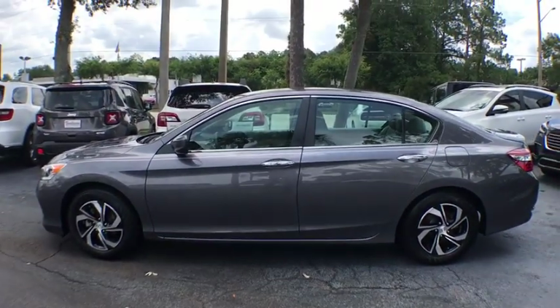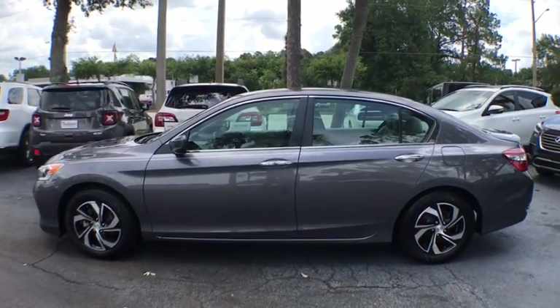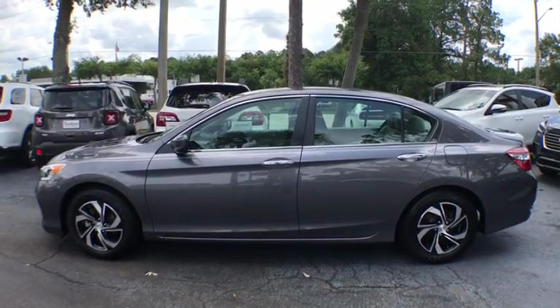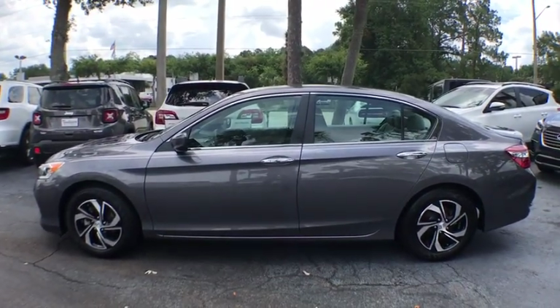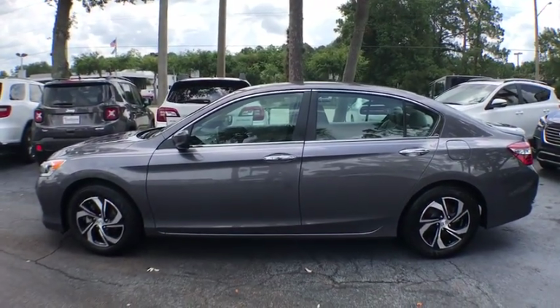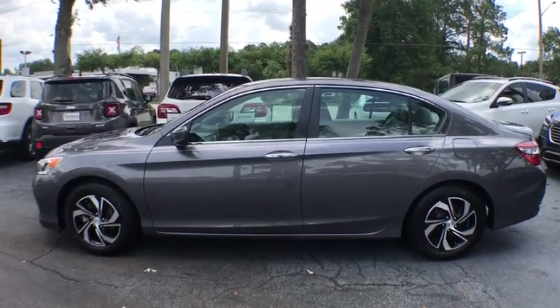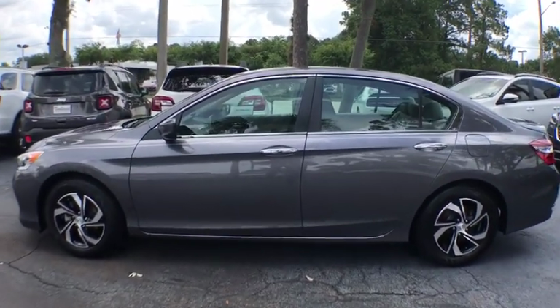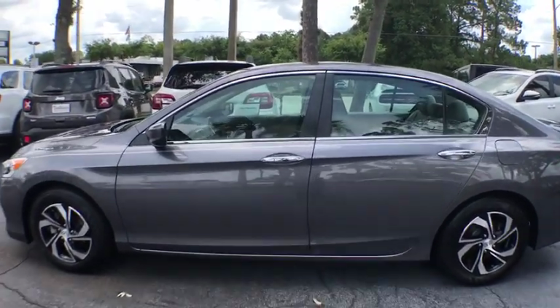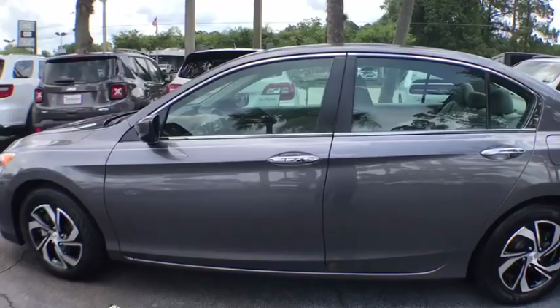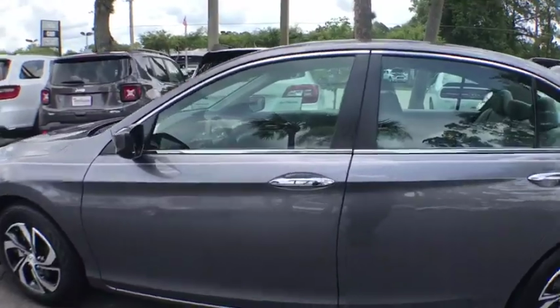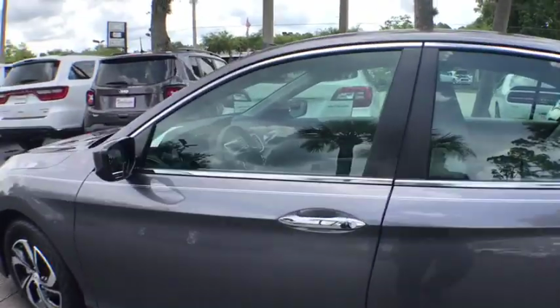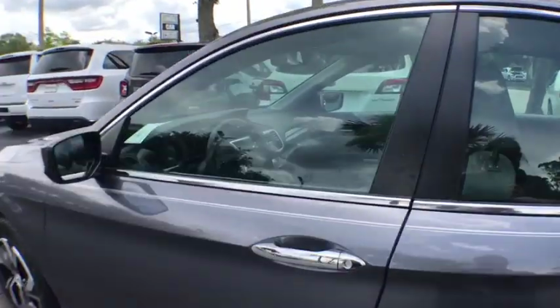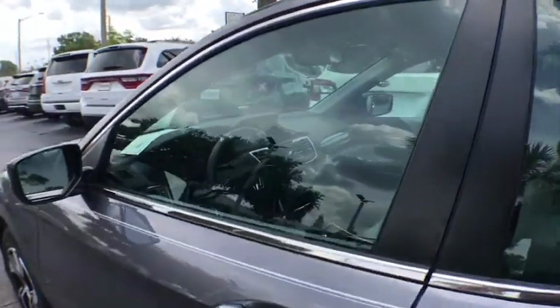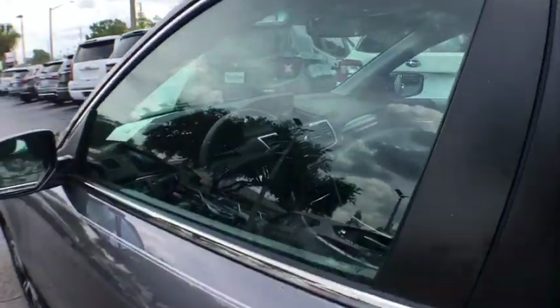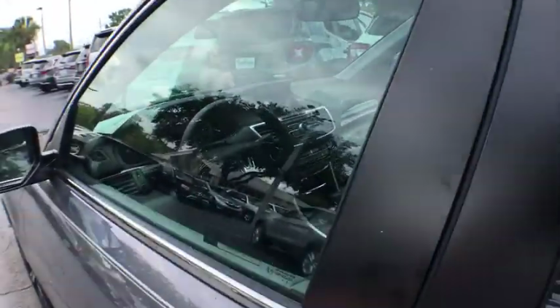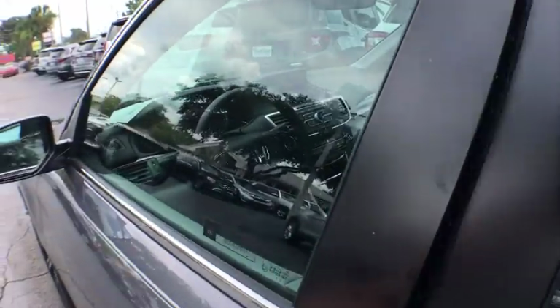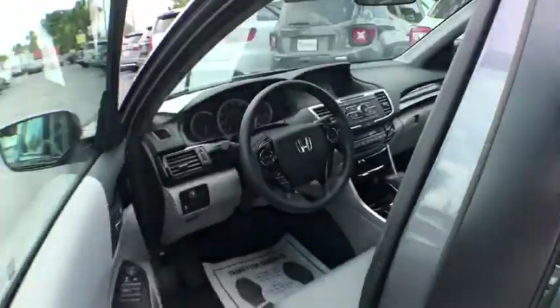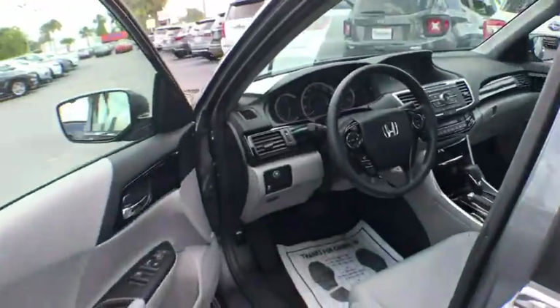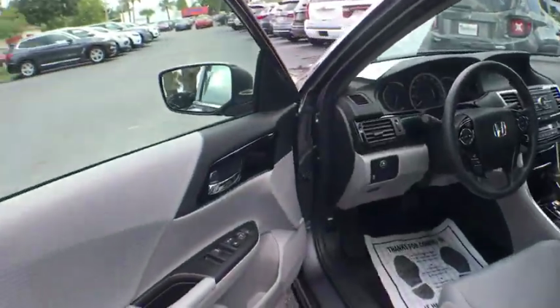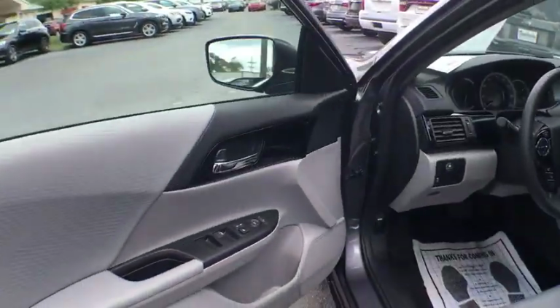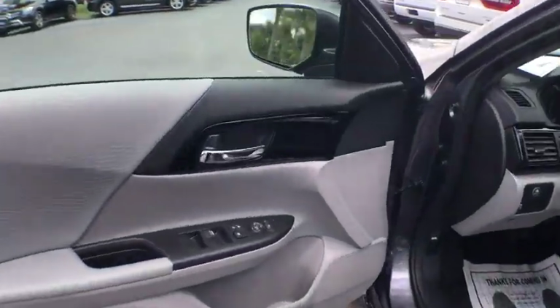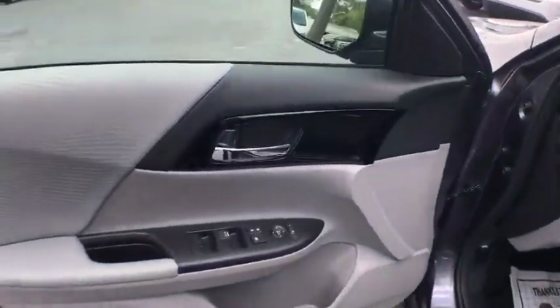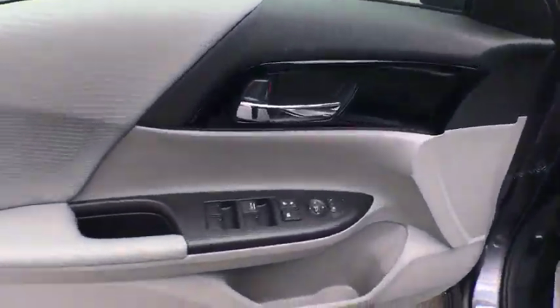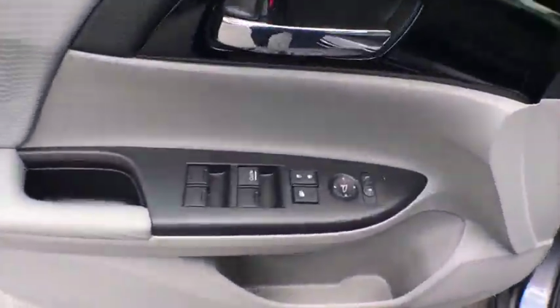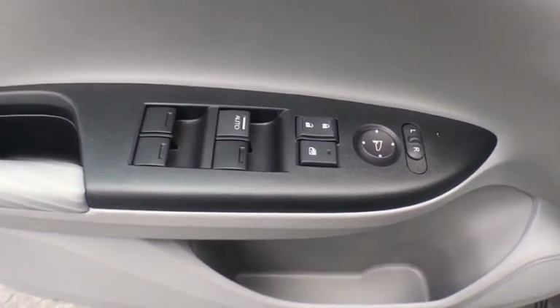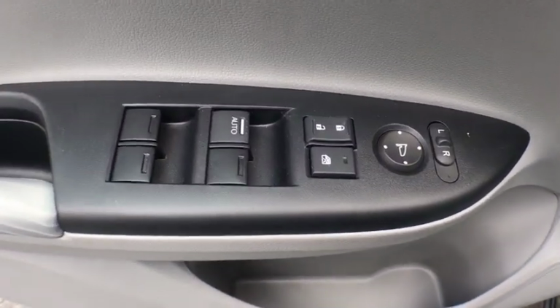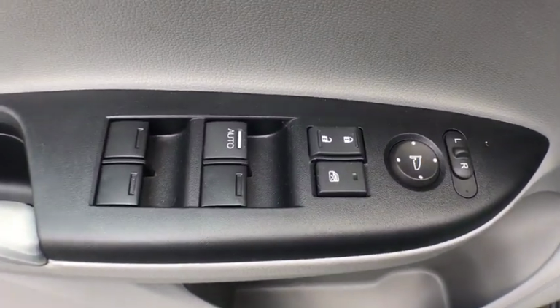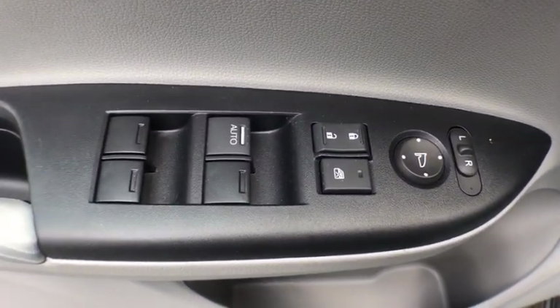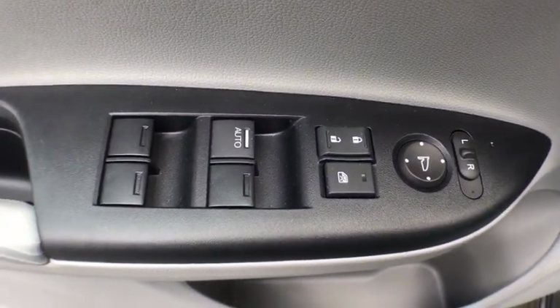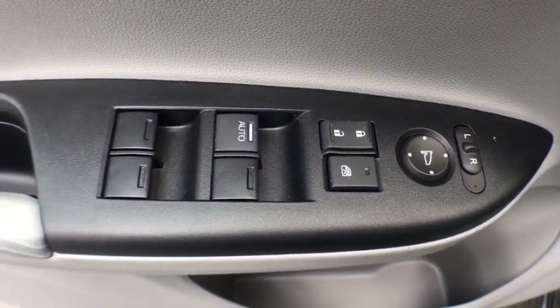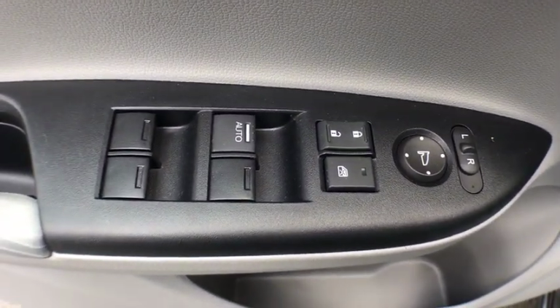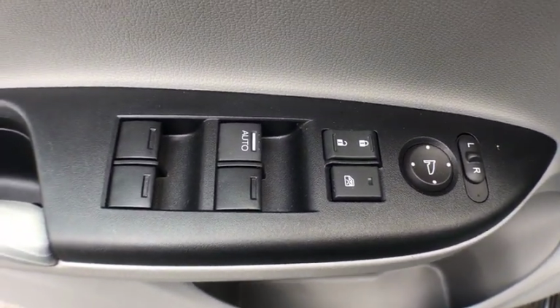Keyless entry, traction control, Bluetooth, power steering, cruise control, anti-theft security system, center armrest, security system, clock, CD player, power door locks.